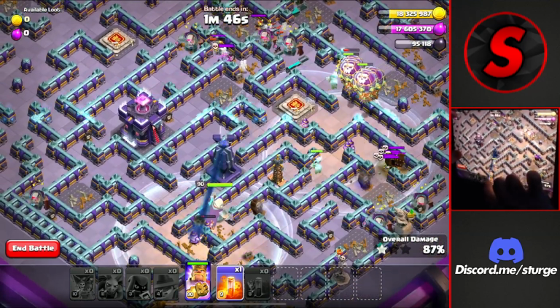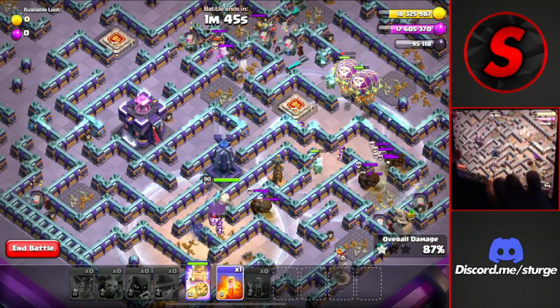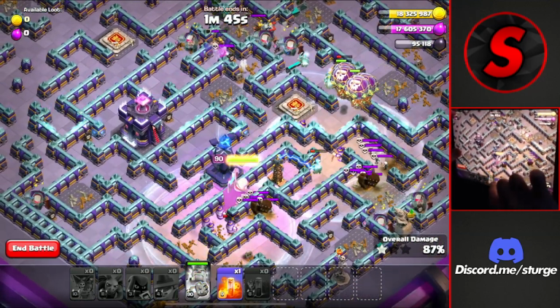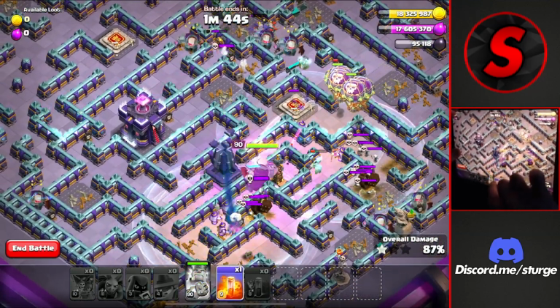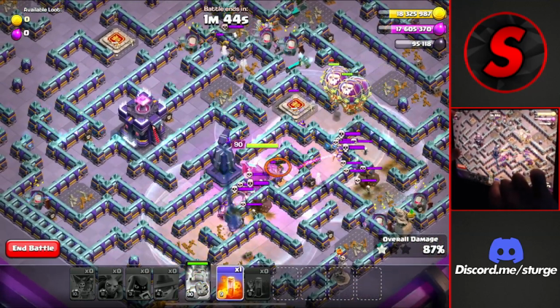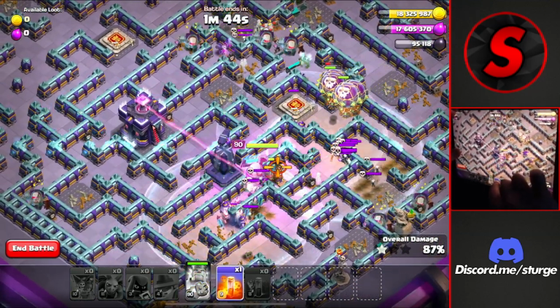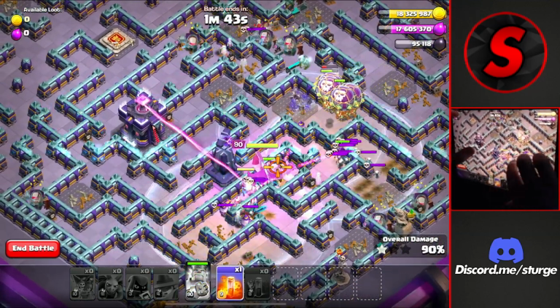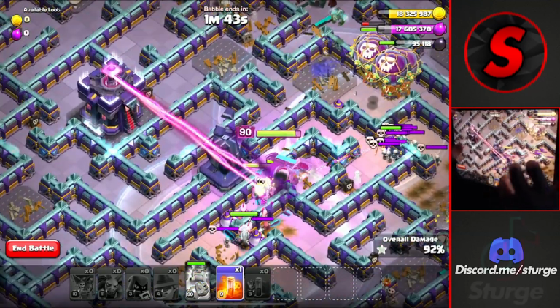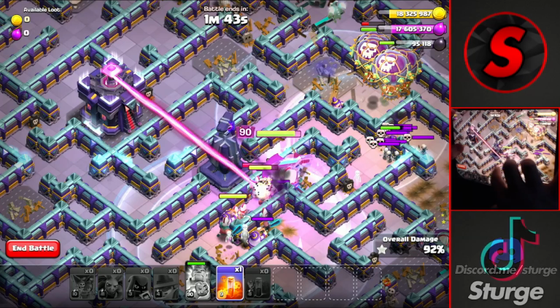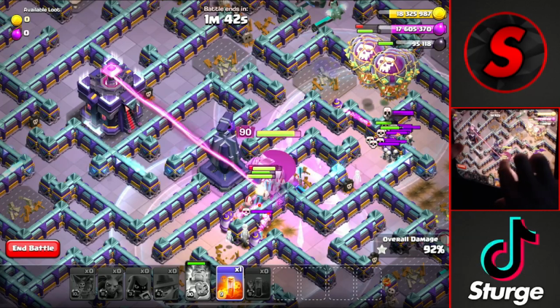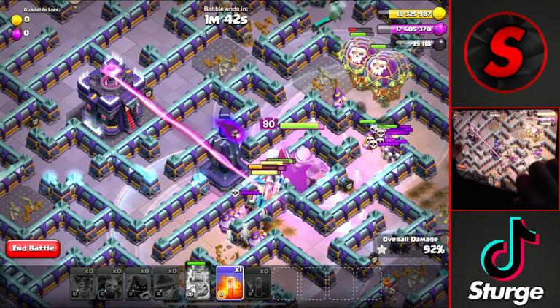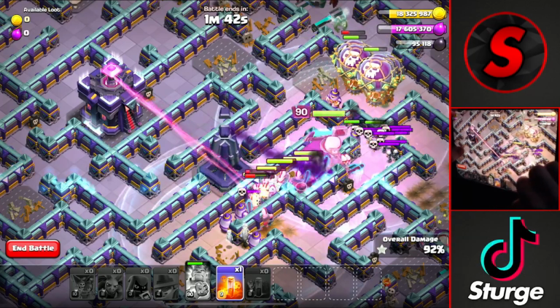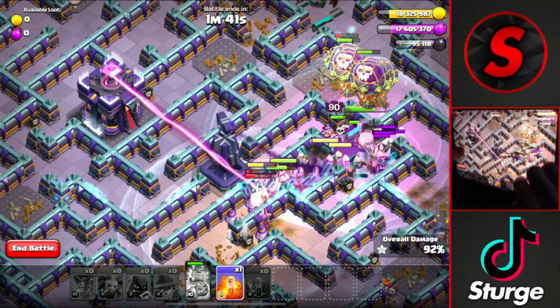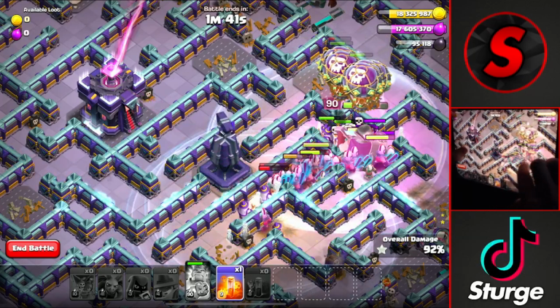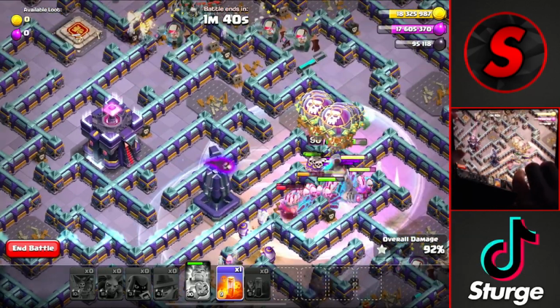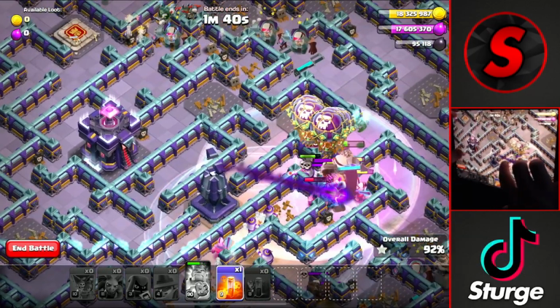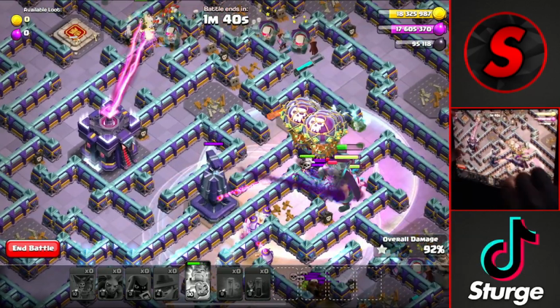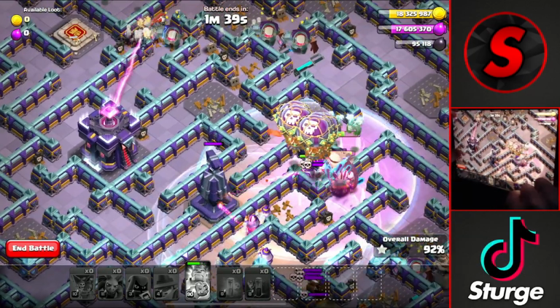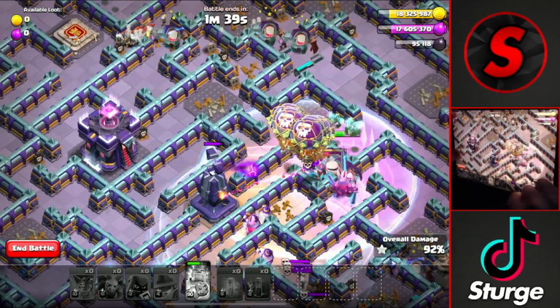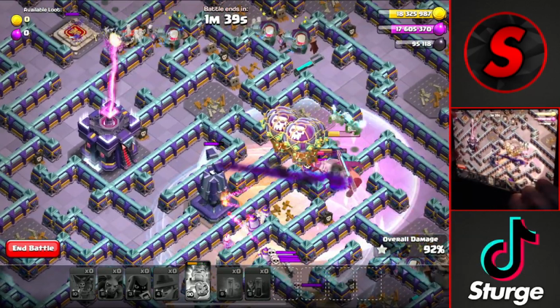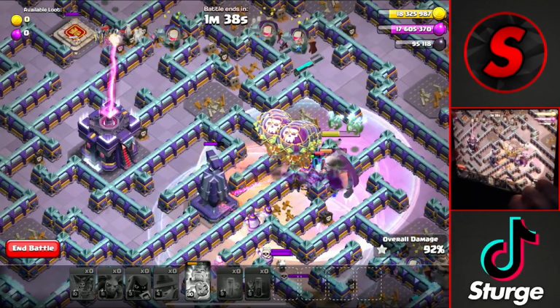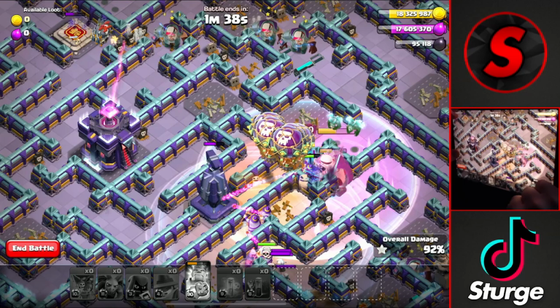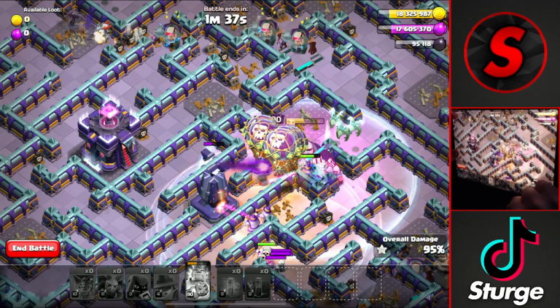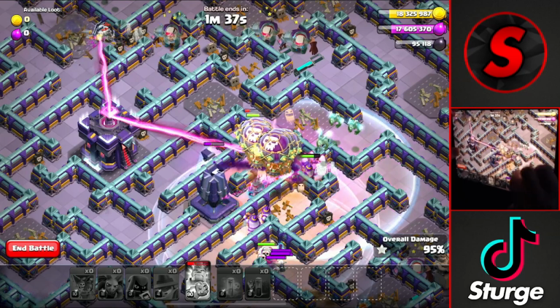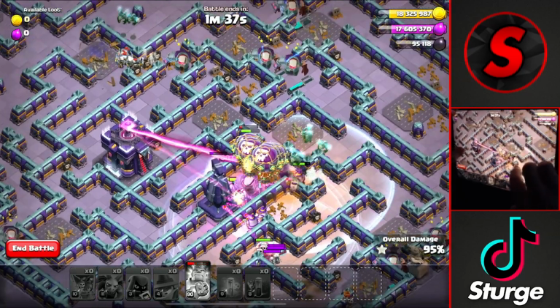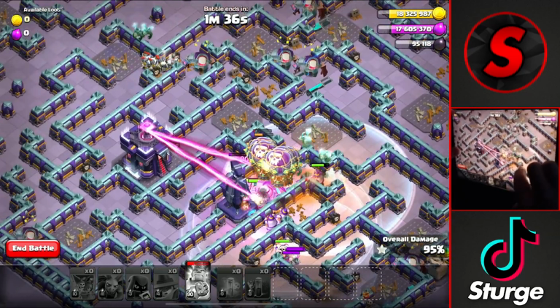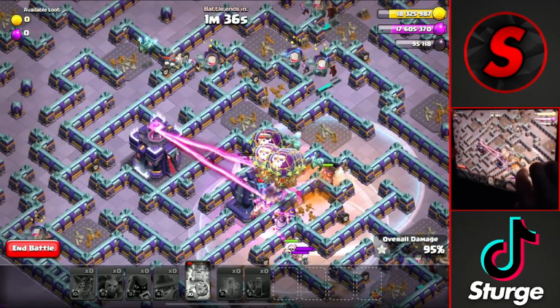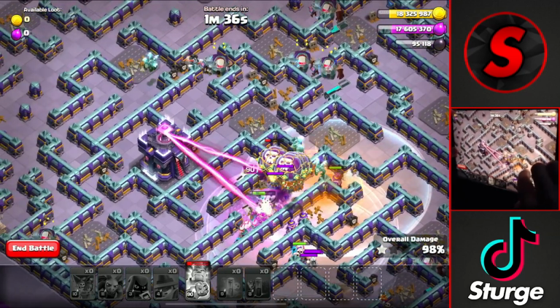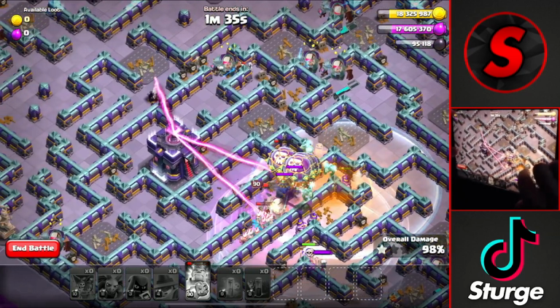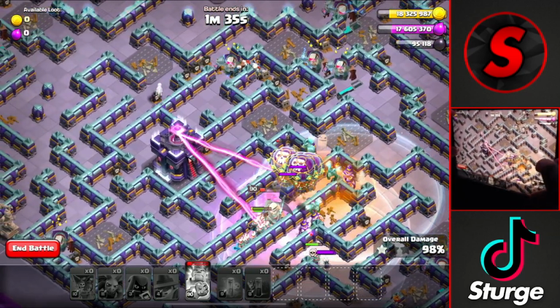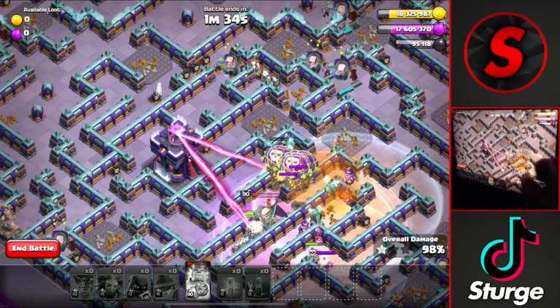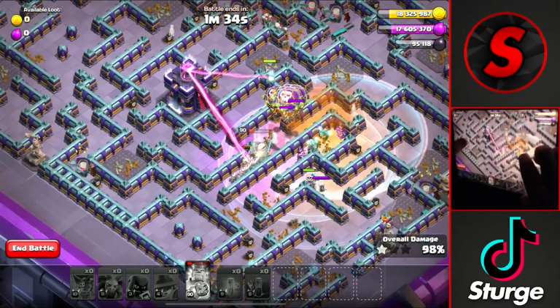We'll have to drop the king's ability here to avoid being targeted by the monolith — it looks like it is, but it's fine. We'll drop a poison on the skeletons to the right, and the town hall is the final building.